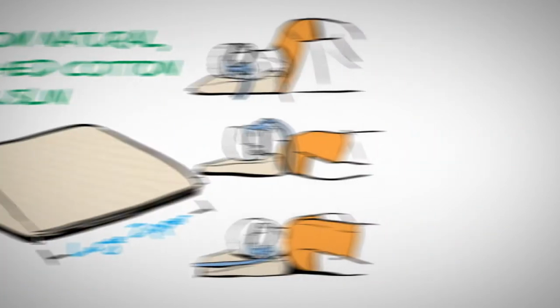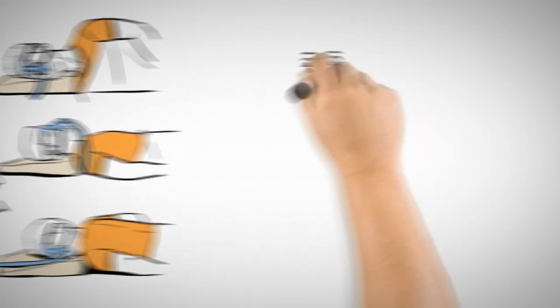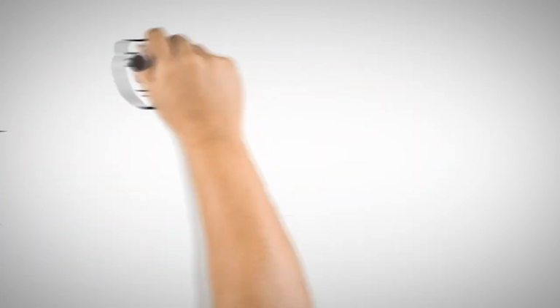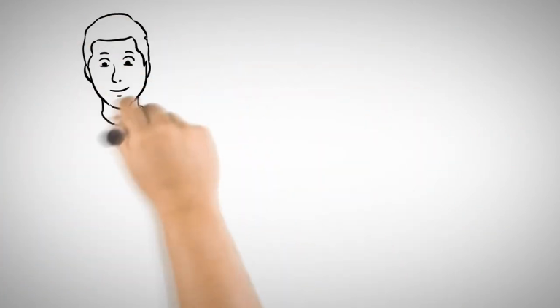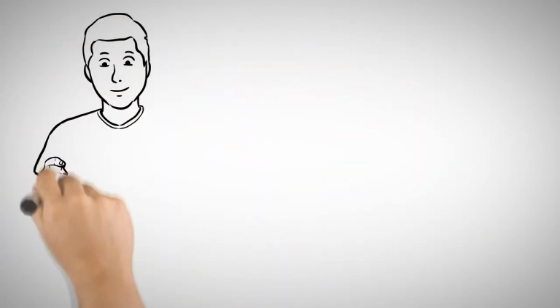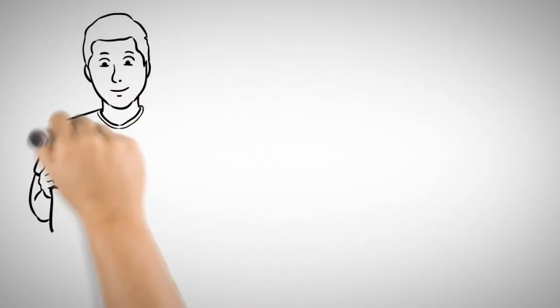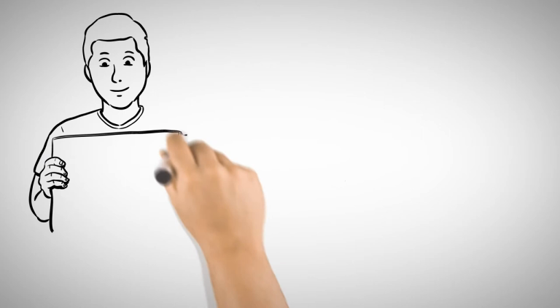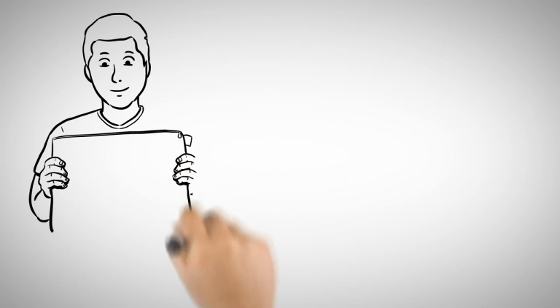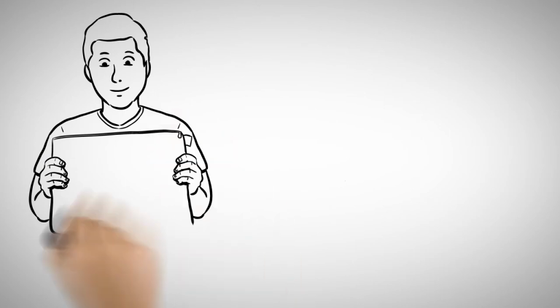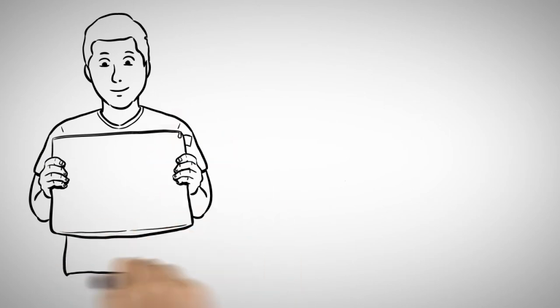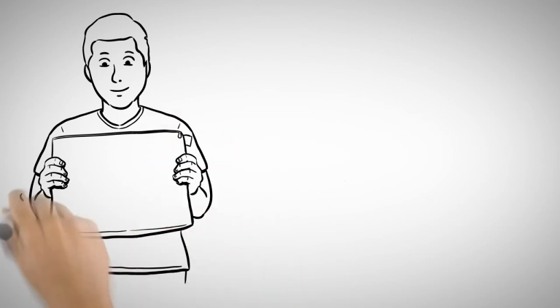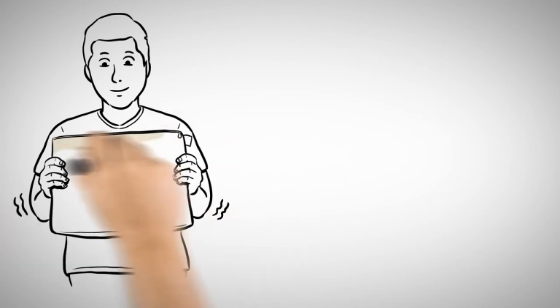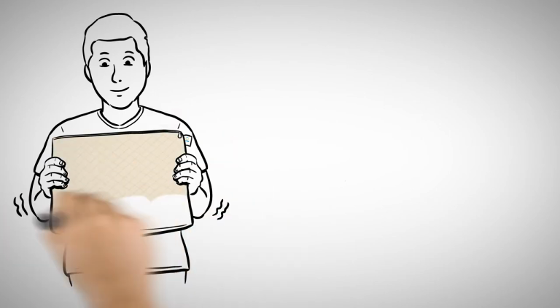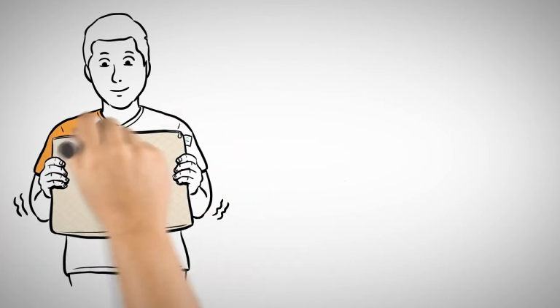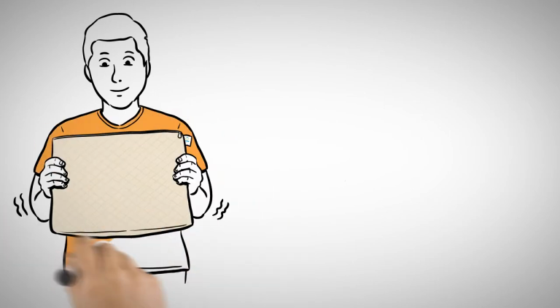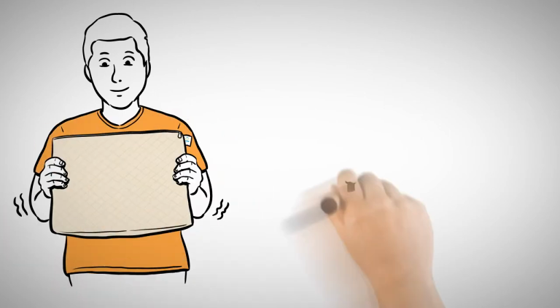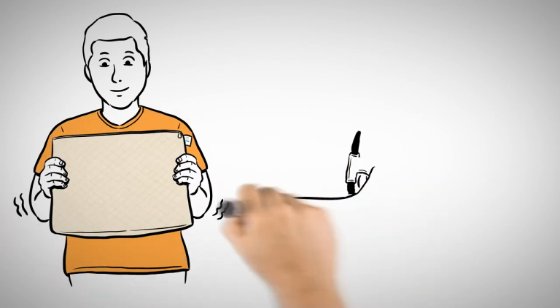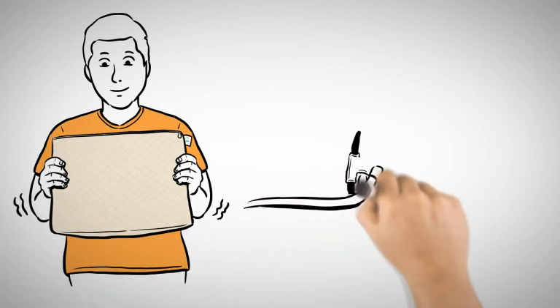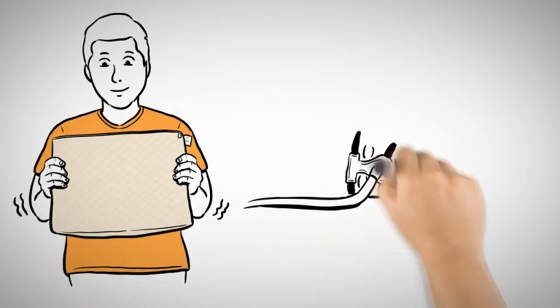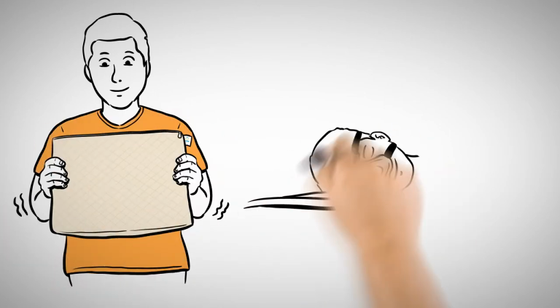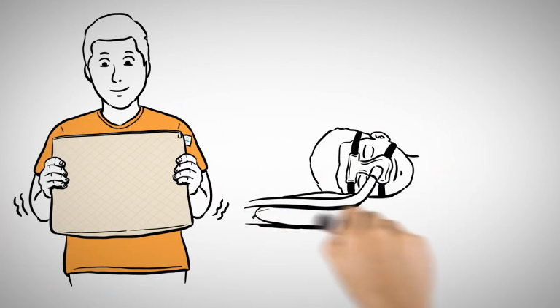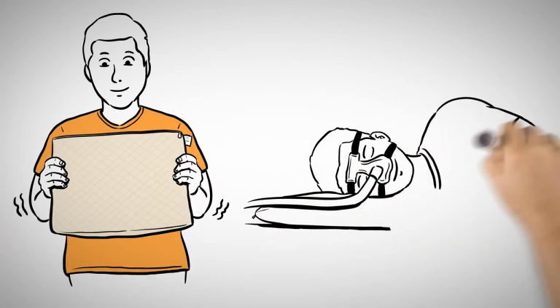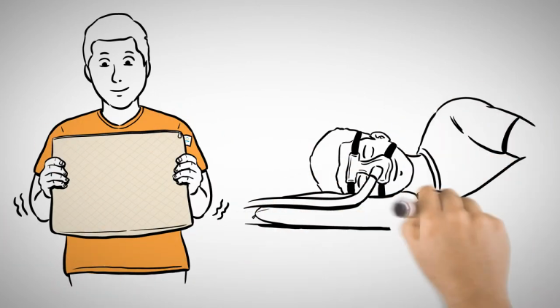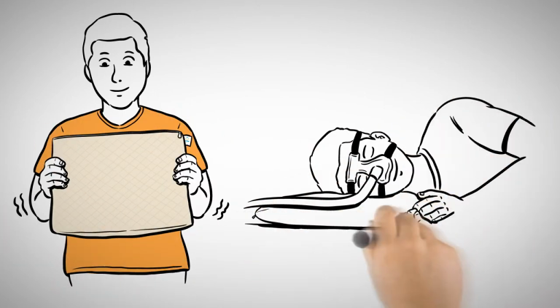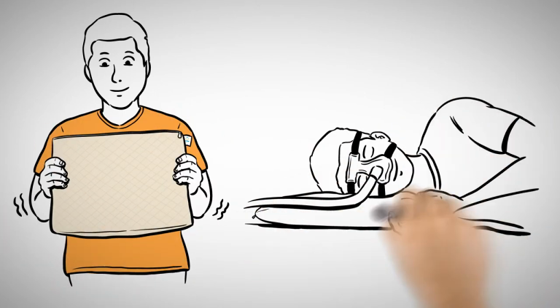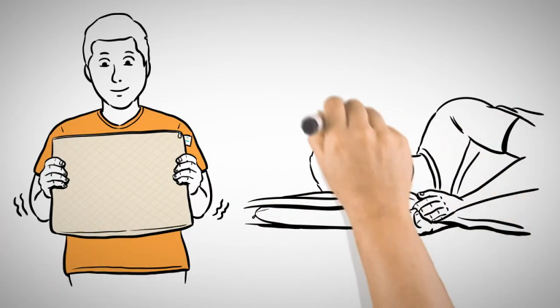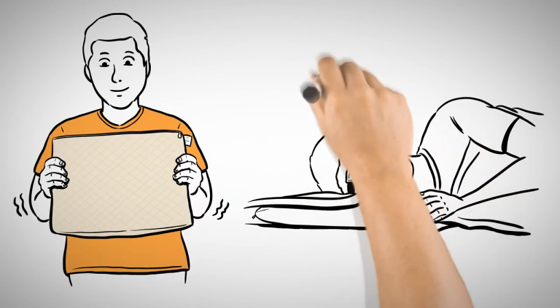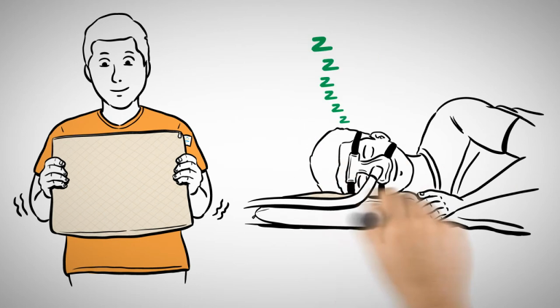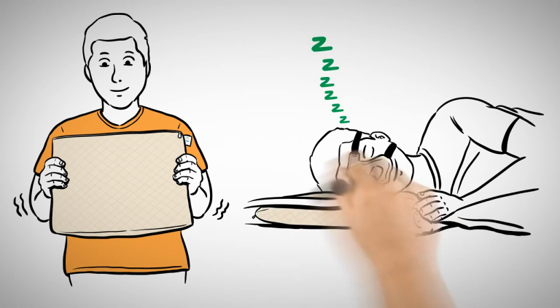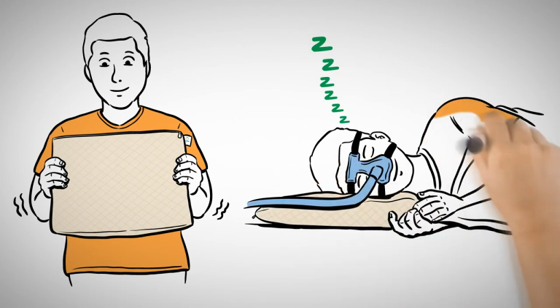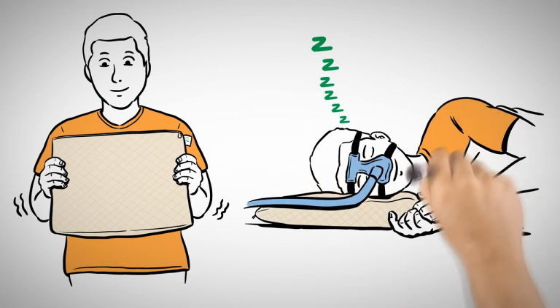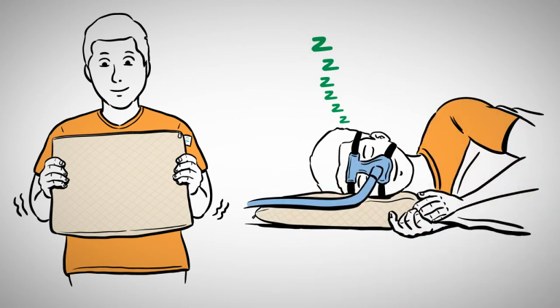To set the pillow, simply shake the filling down to the gusset sleeping edge, lay it flat, and then nestle right into its gentle, cradling support.